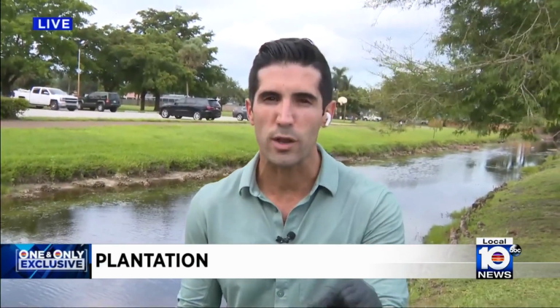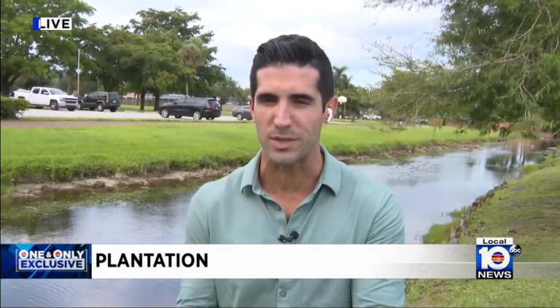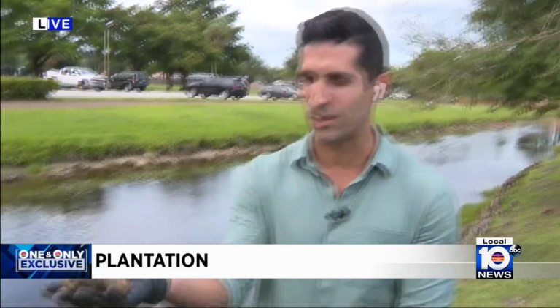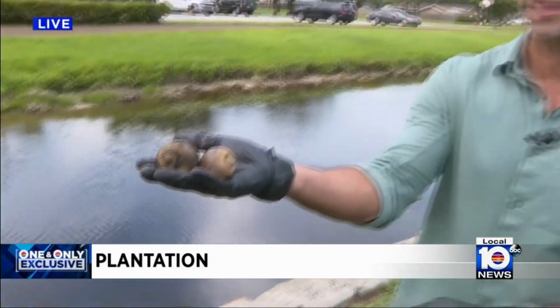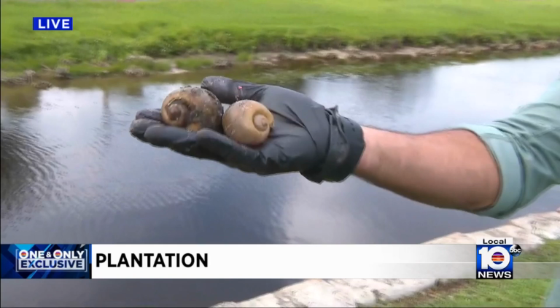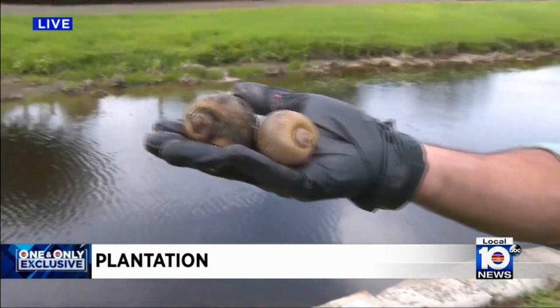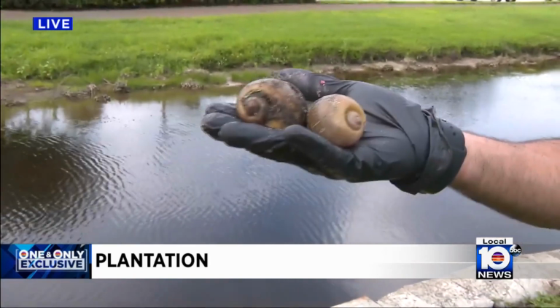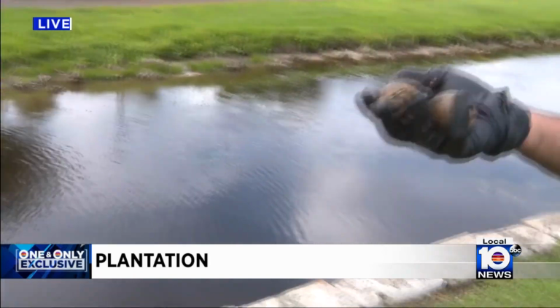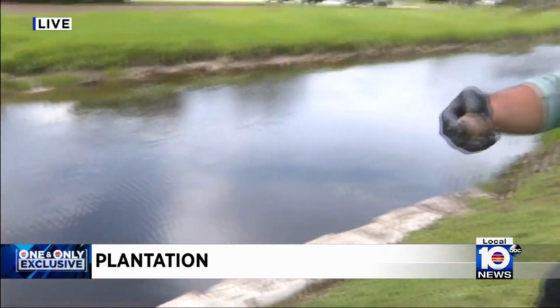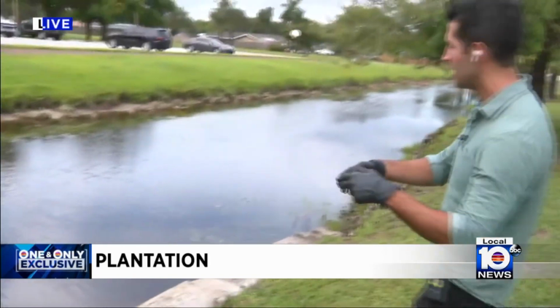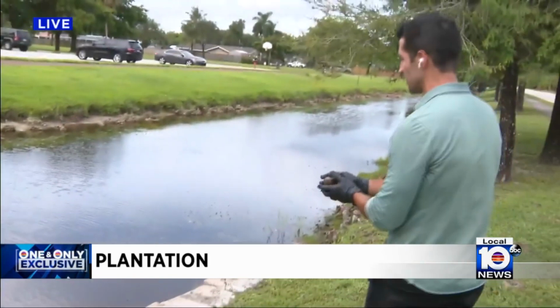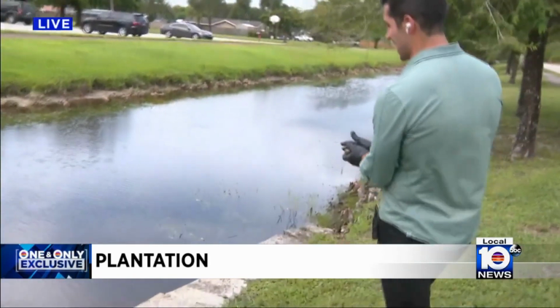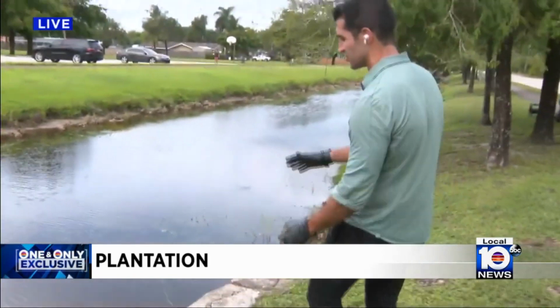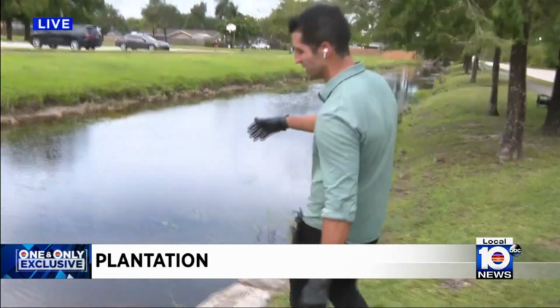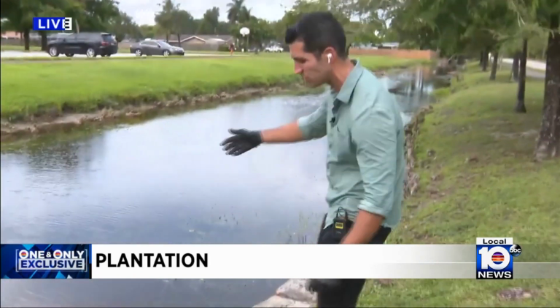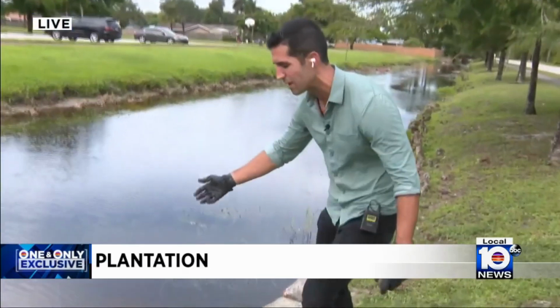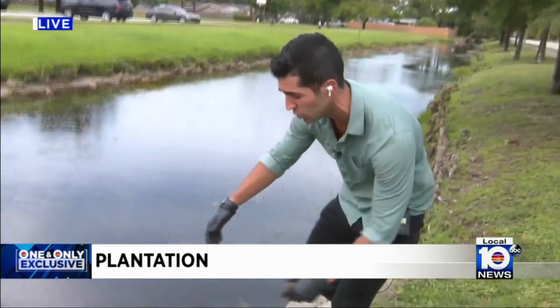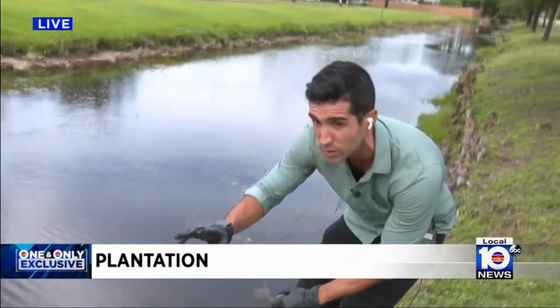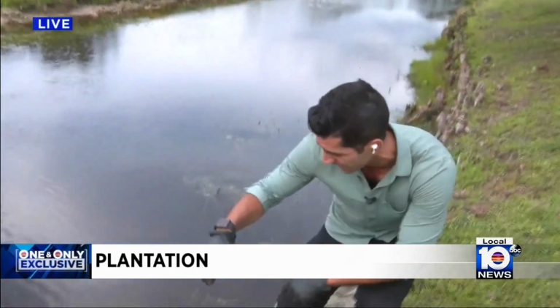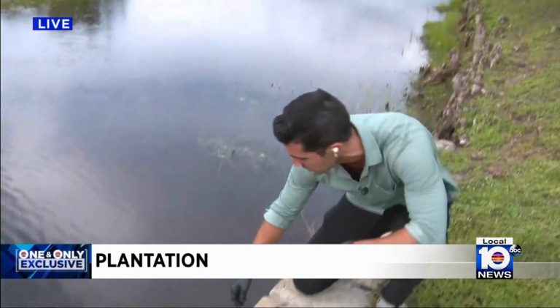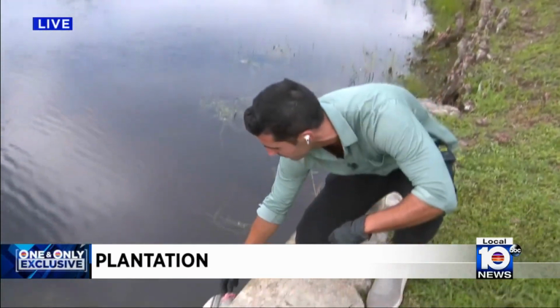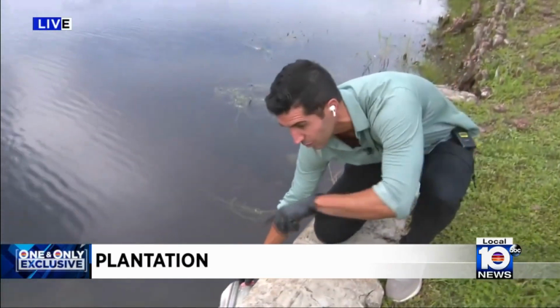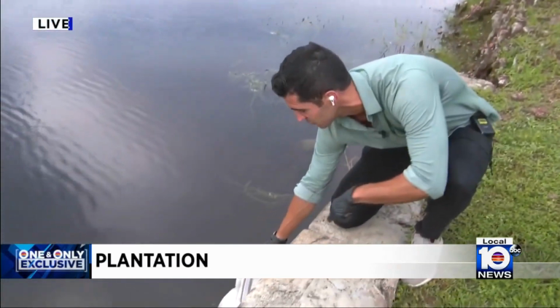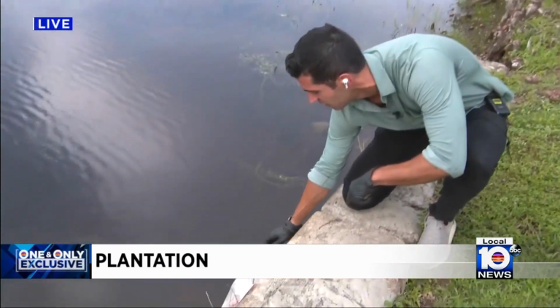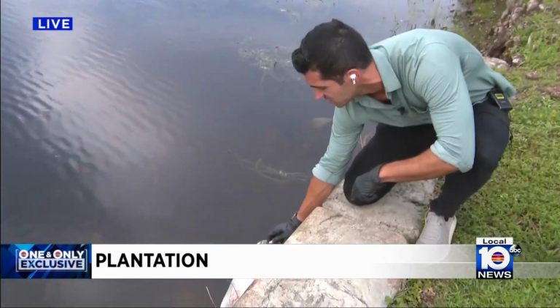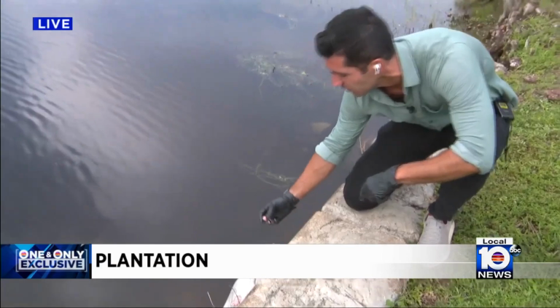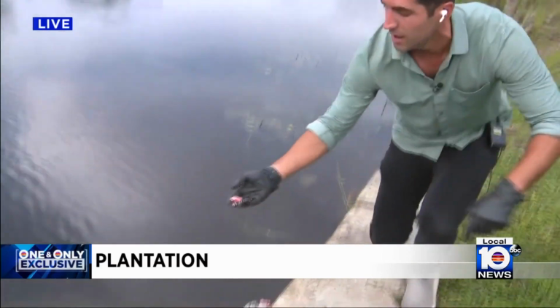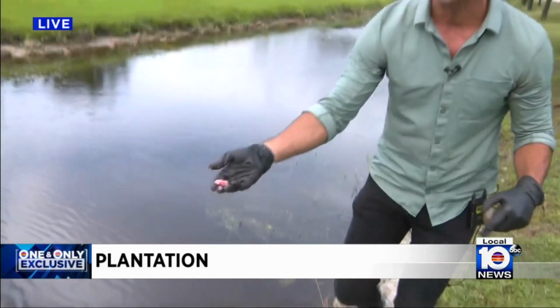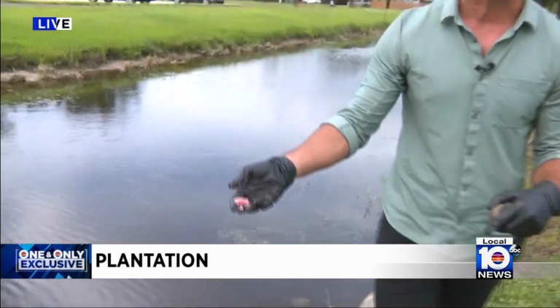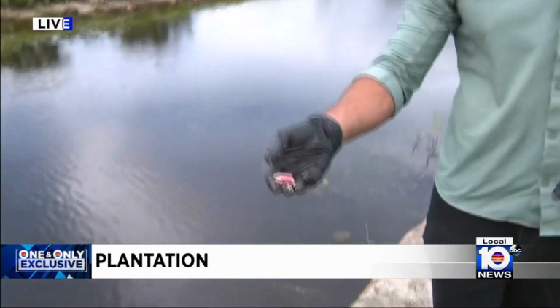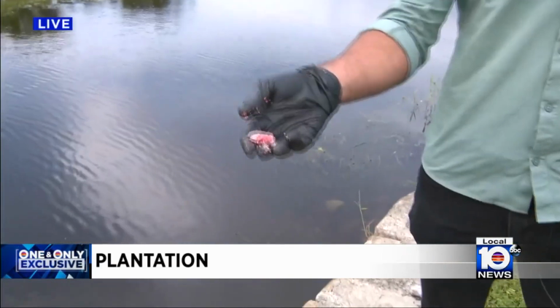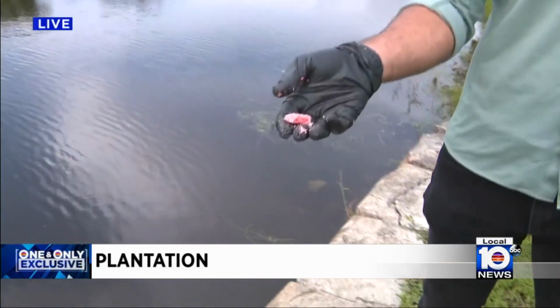Each one of those little beads, by the way, turns into these big guys right here. If you want to get rid of some of those egg clusters, it's really easy — you can just grab a tool, or you can use your hand as long as you have a glove. They're all over this wall. You just take them off, crush them, and then dispose of them.